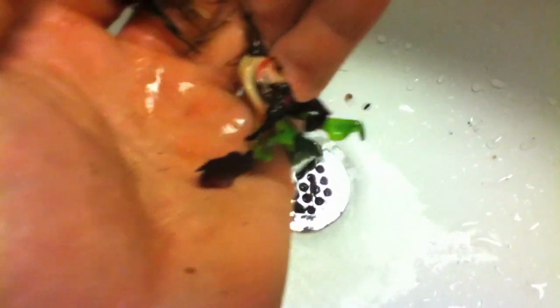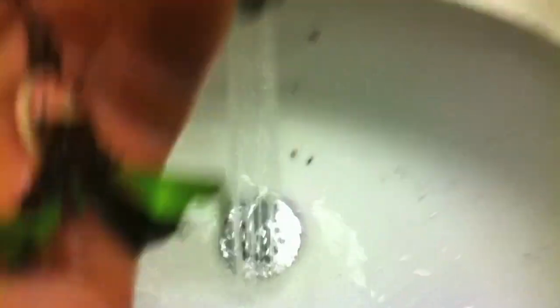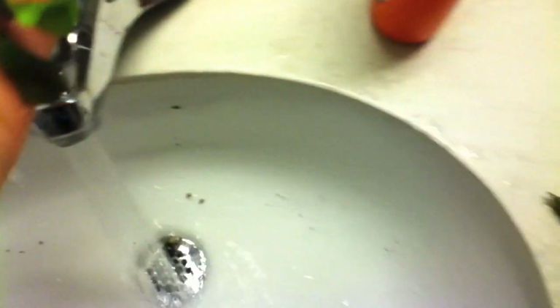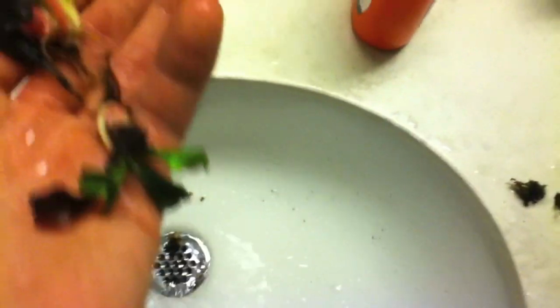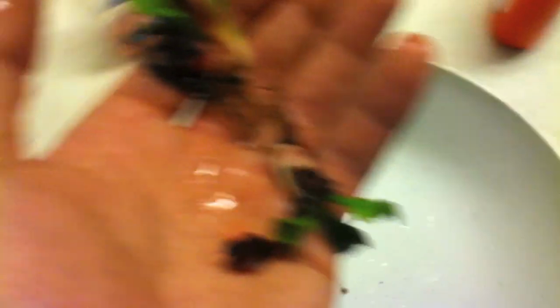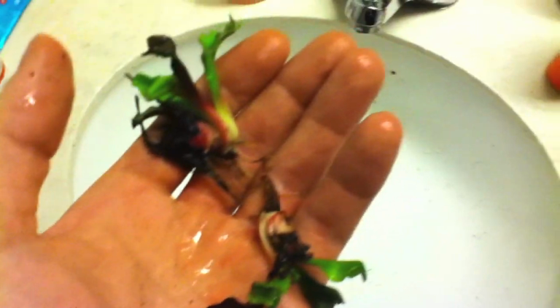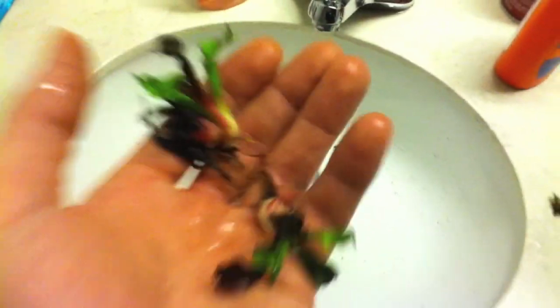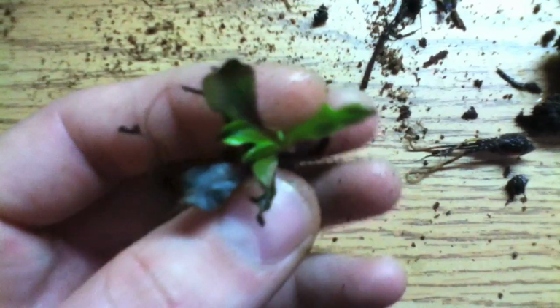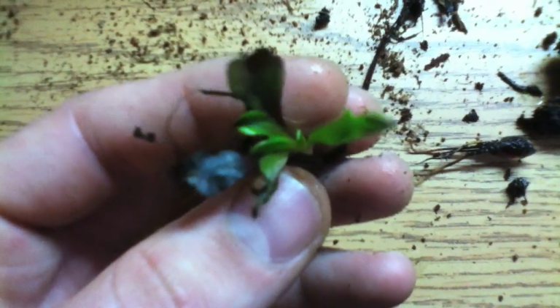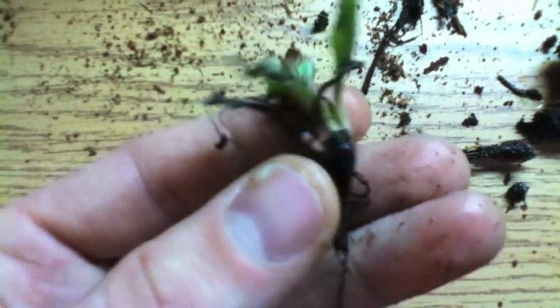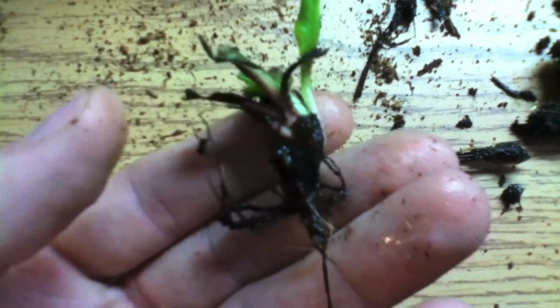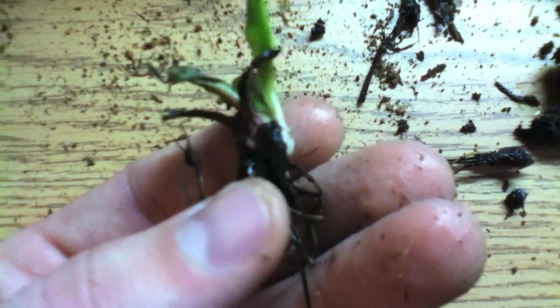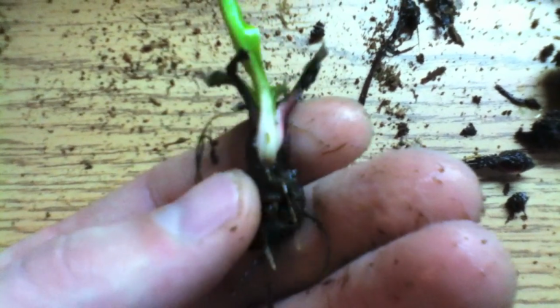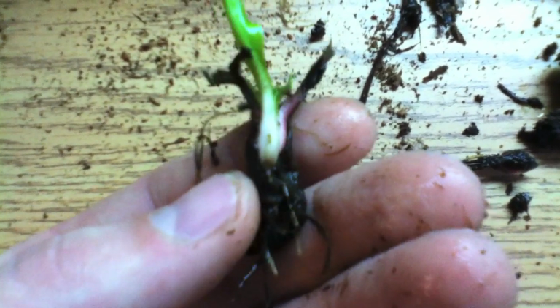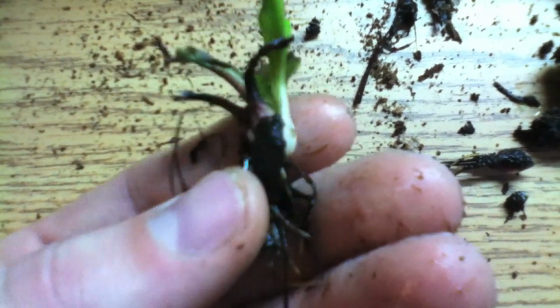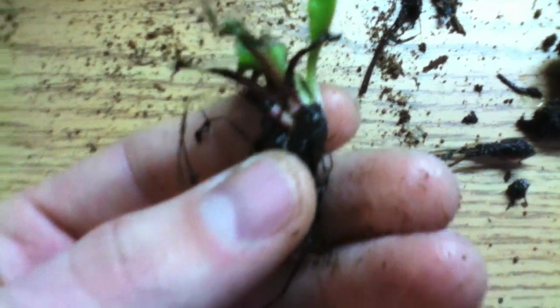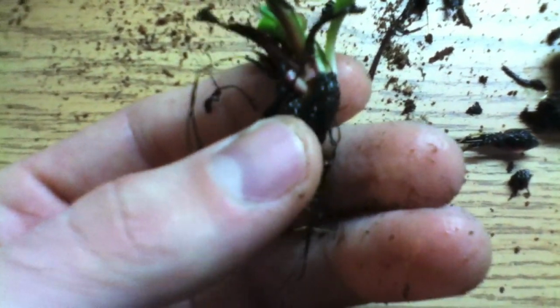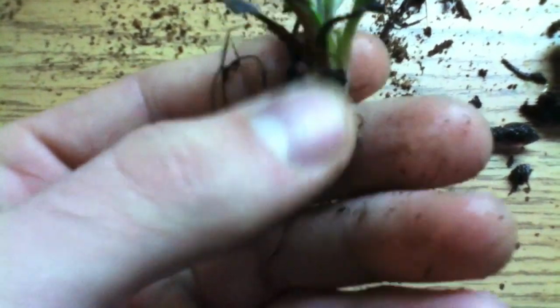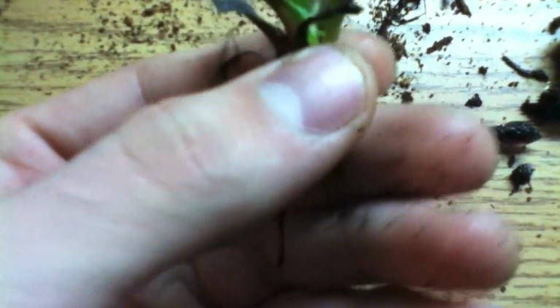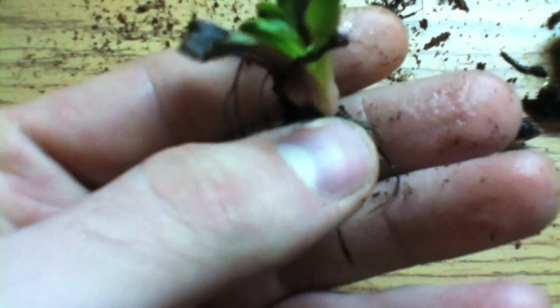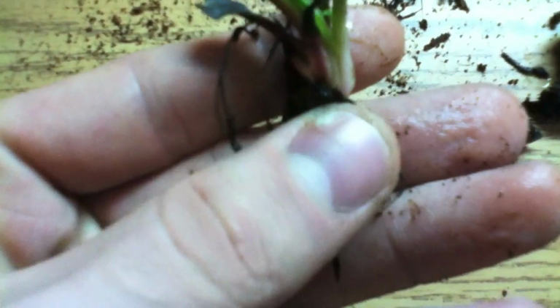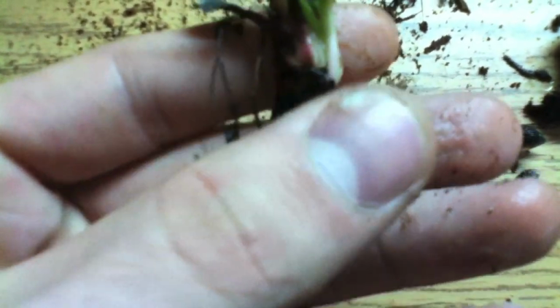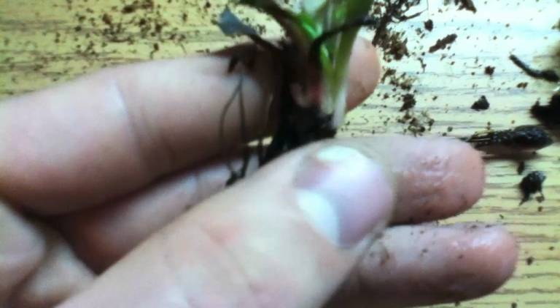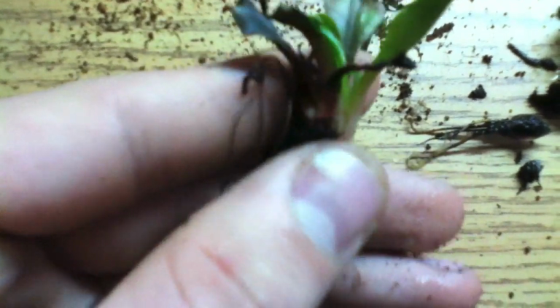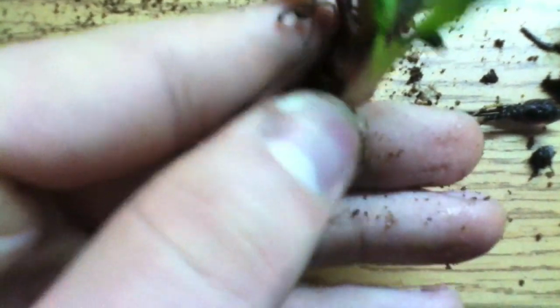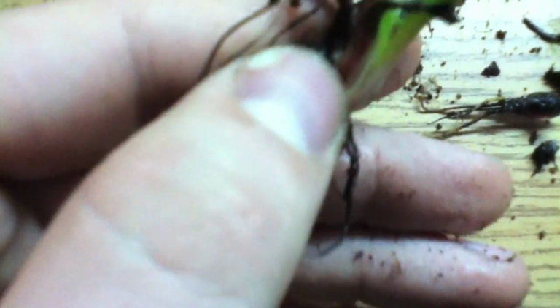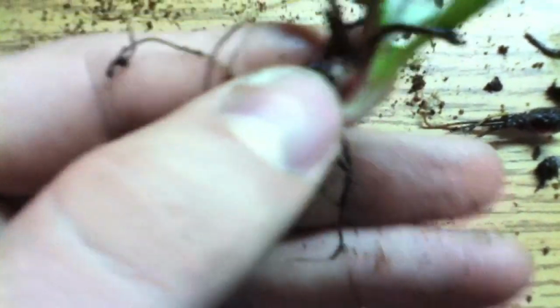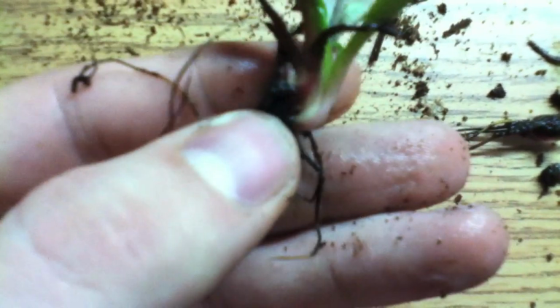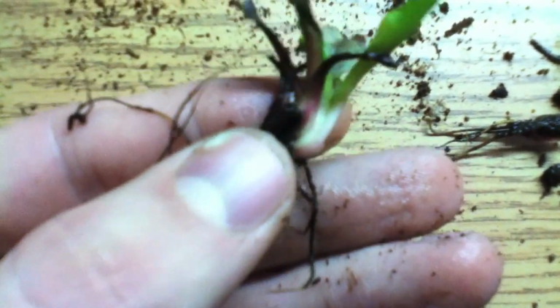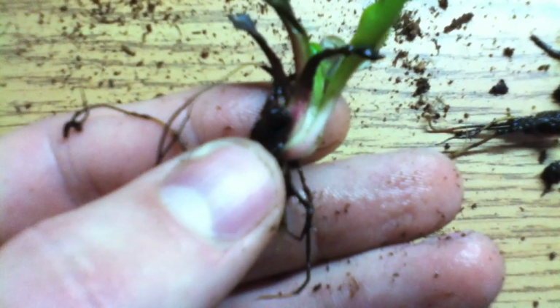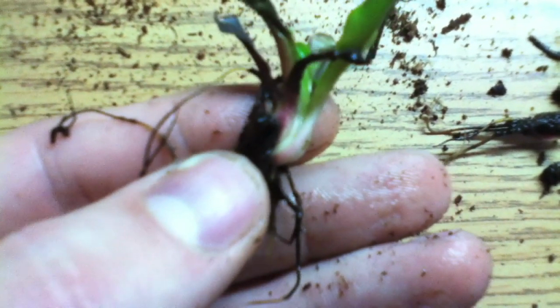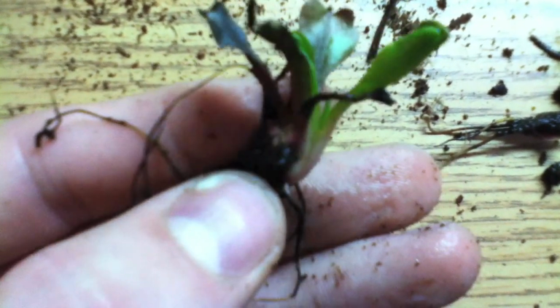I wash those and then I look at it and inspect it. As you can see, this thing has a lot of rot on it. I will try and replant it, but first I'm going to cut away the unnecessary parts.